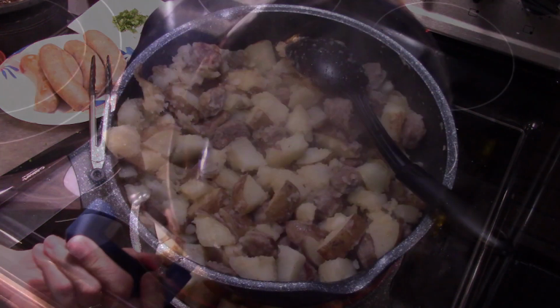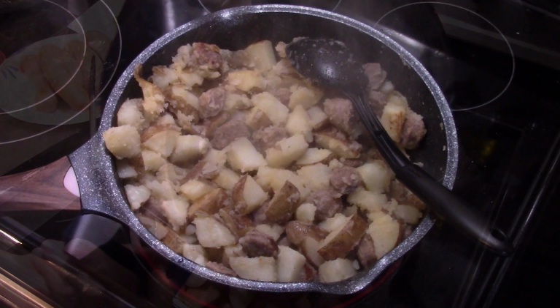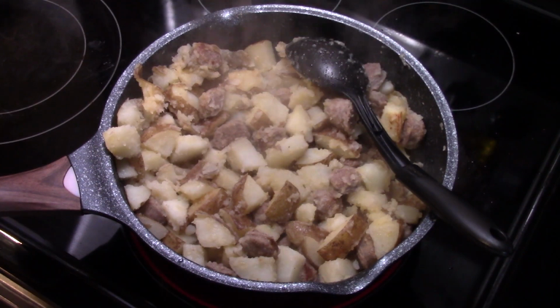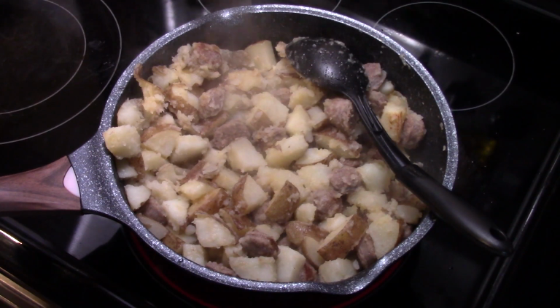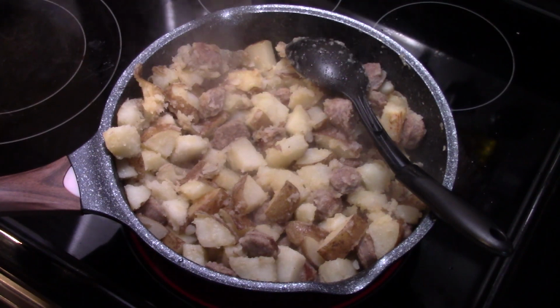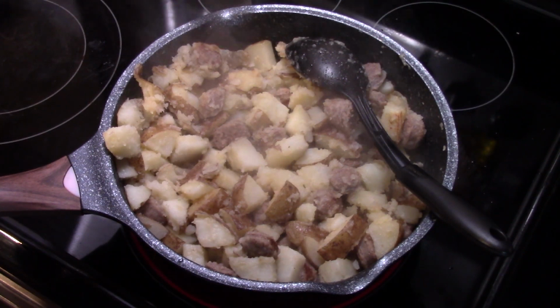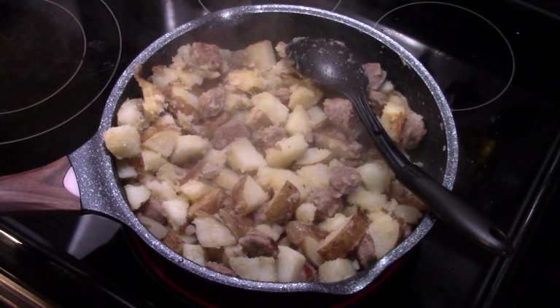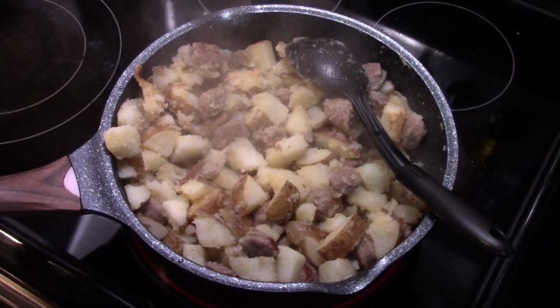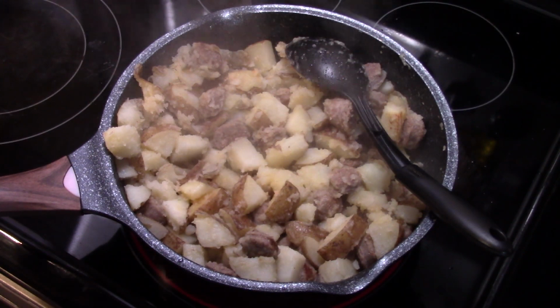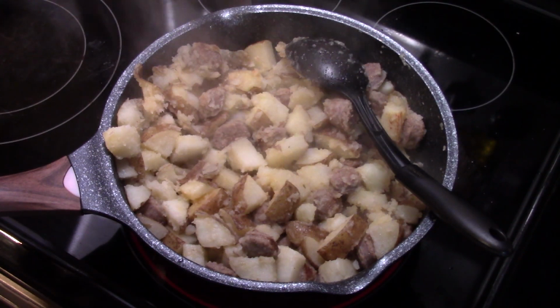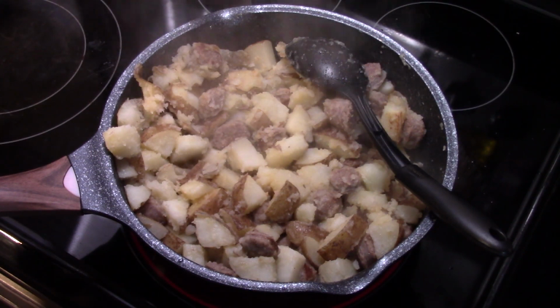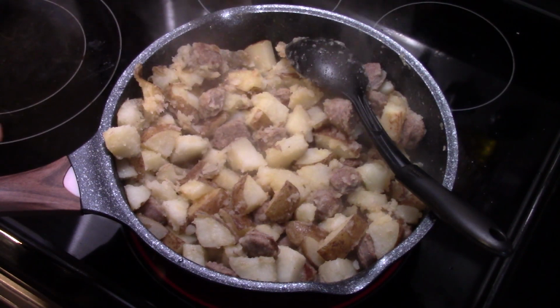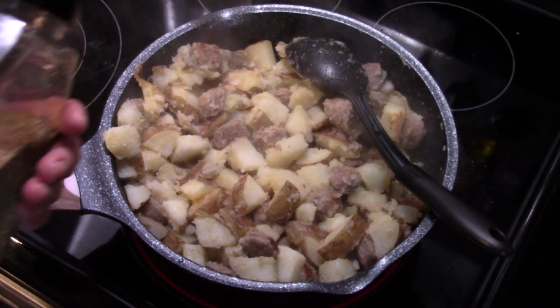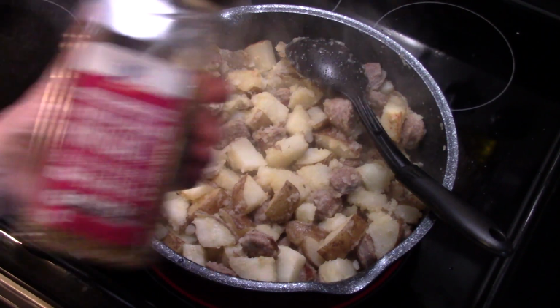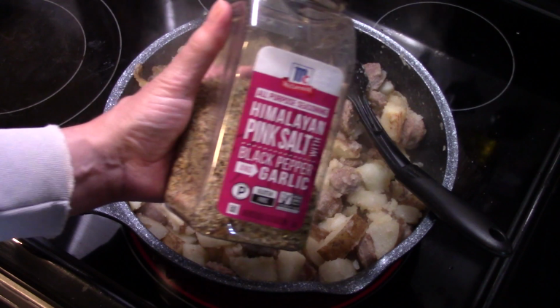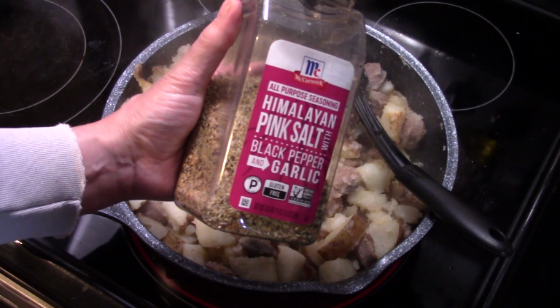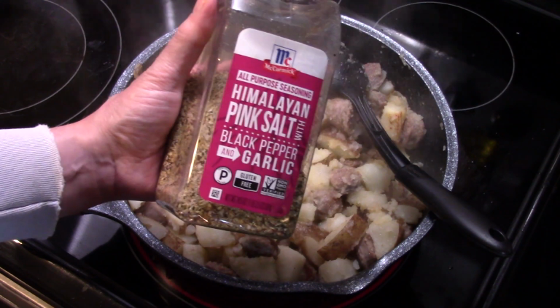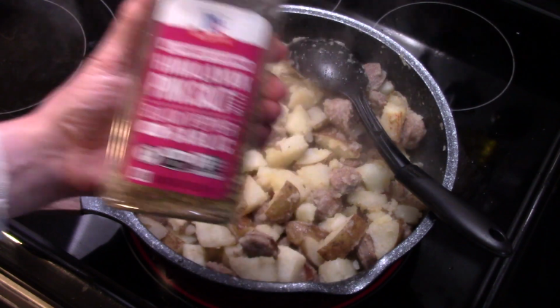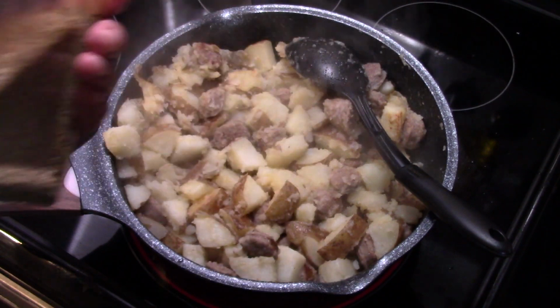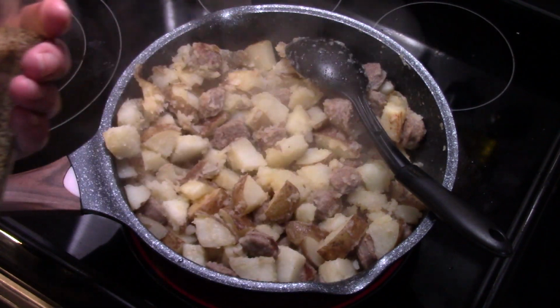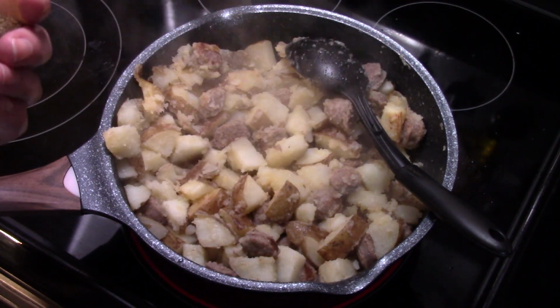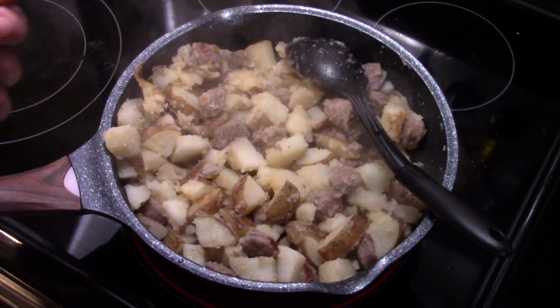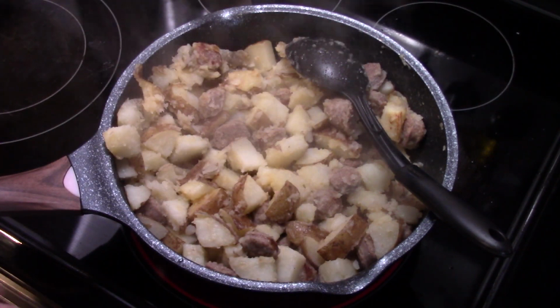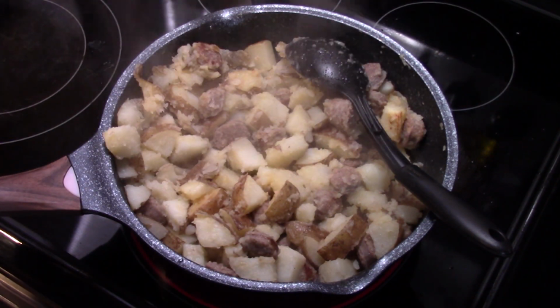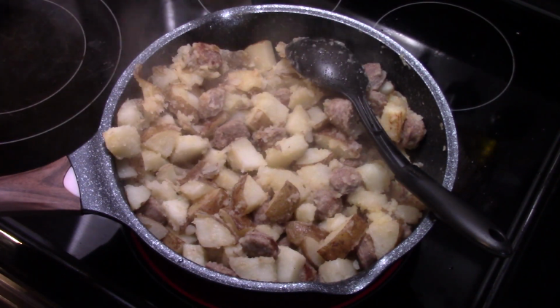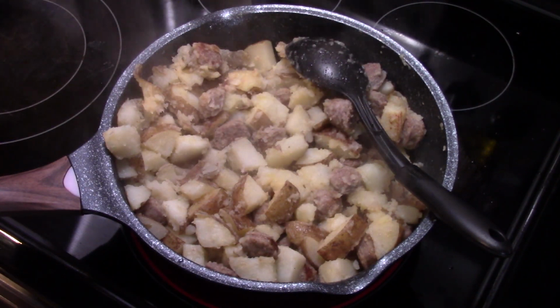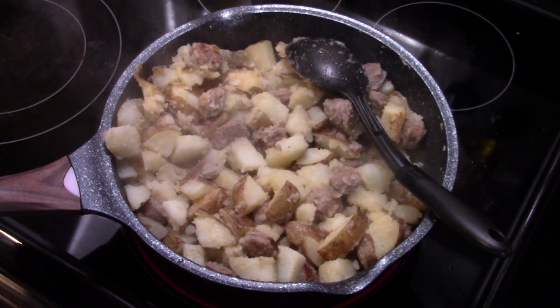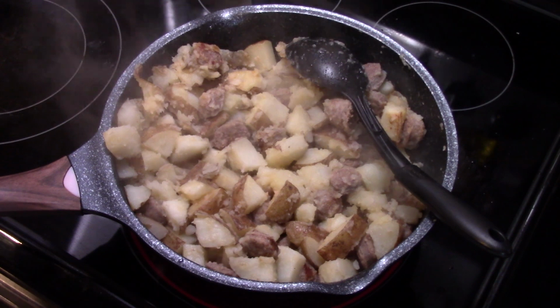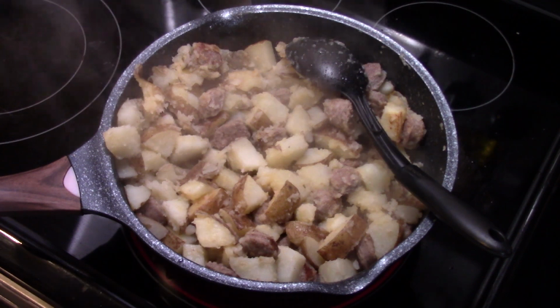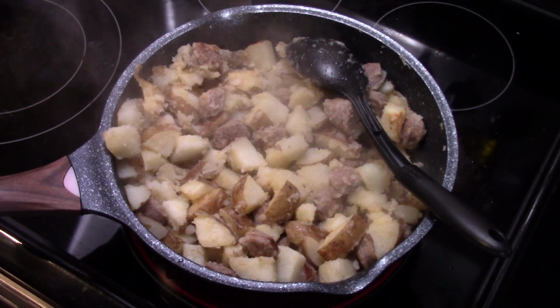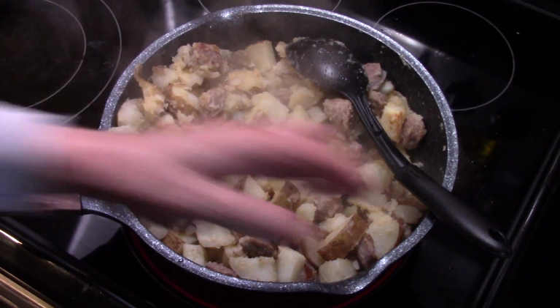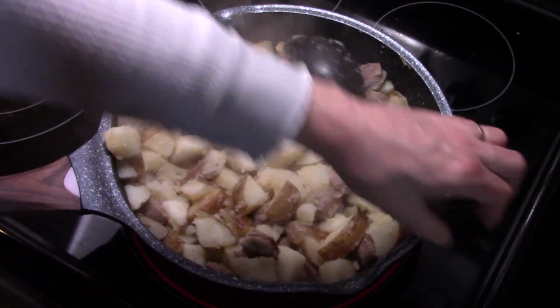Now that my sausage and potatoes are about halfway fried up, I'm gonna season them. I'm using McCormick's Lawry's Seasoning Salt, black pepper, and garlic. This also has onion powder in it — so if you don't have this blend, salt, pepper, garlic powder, and onion powder will work just fine.